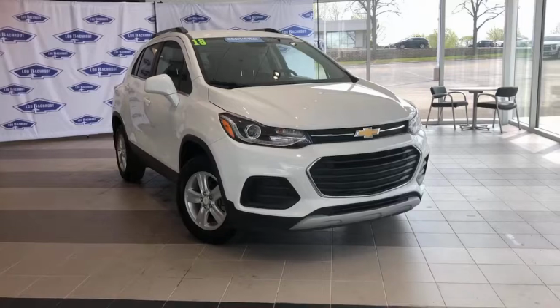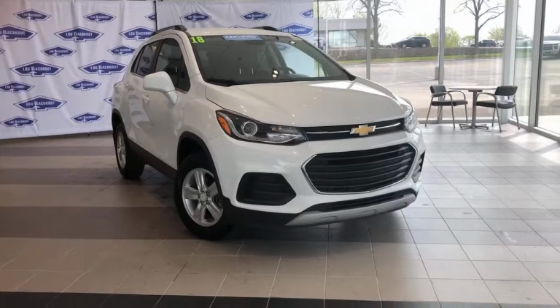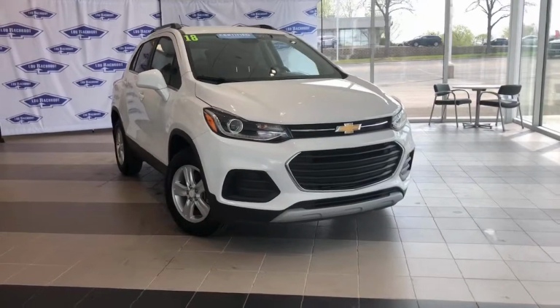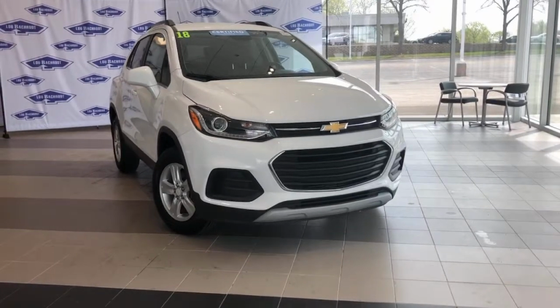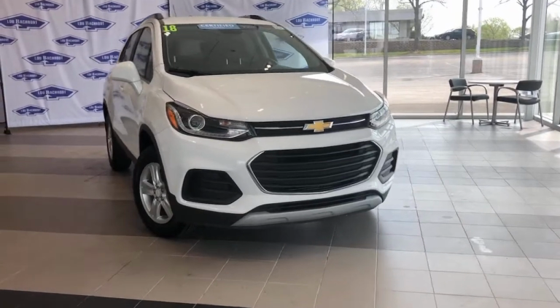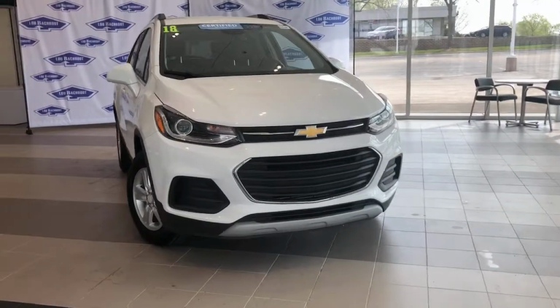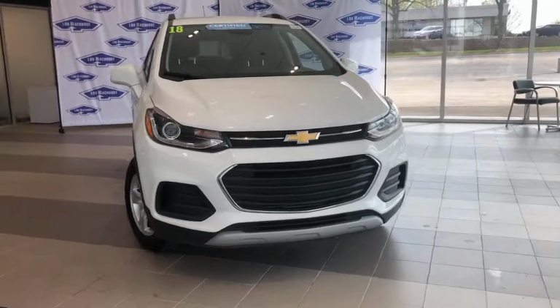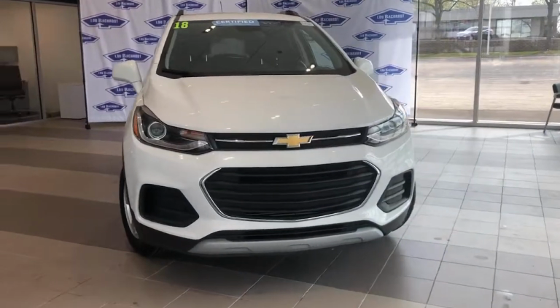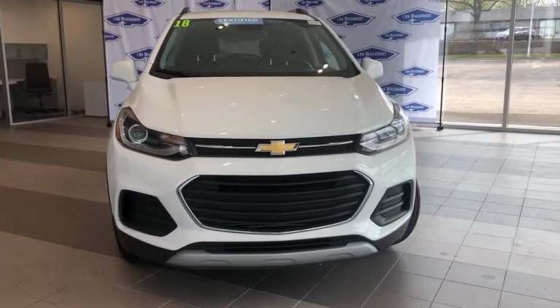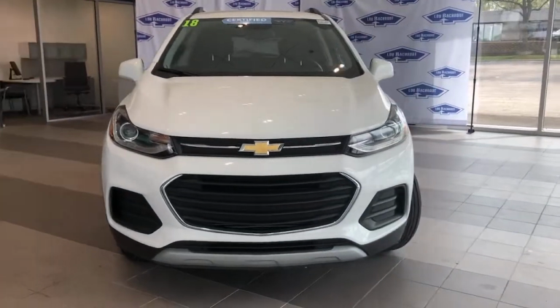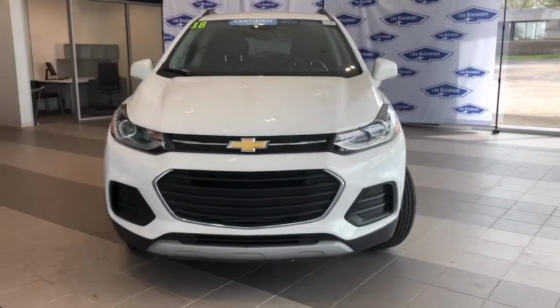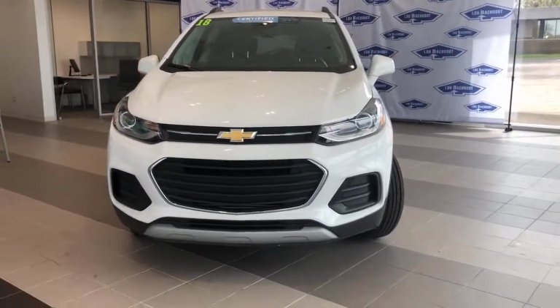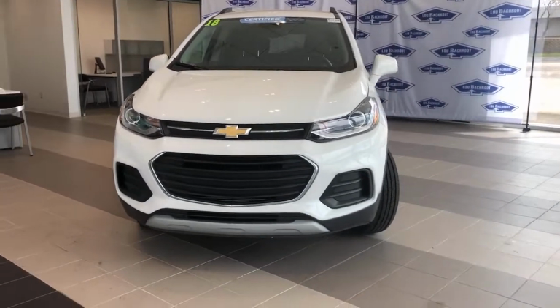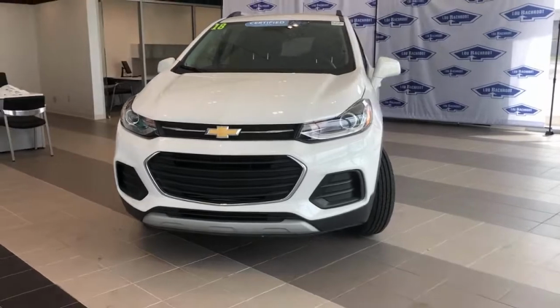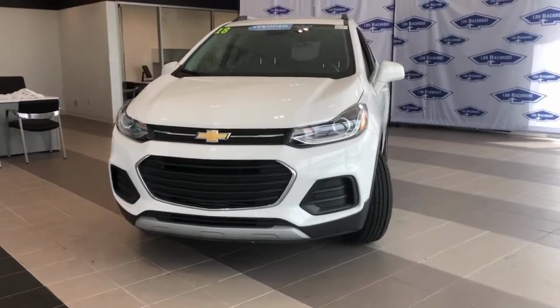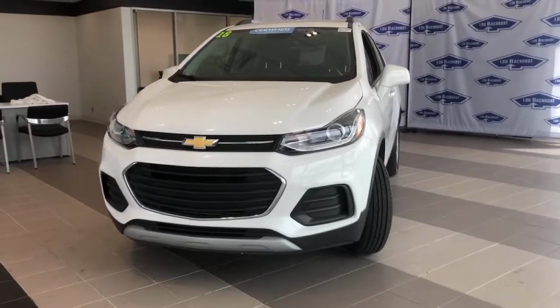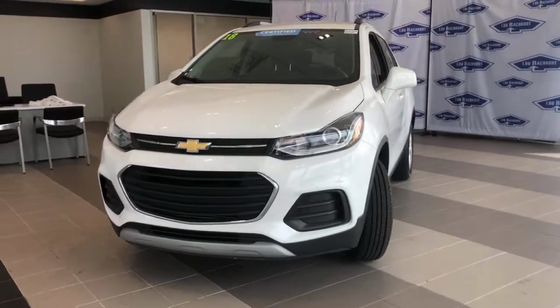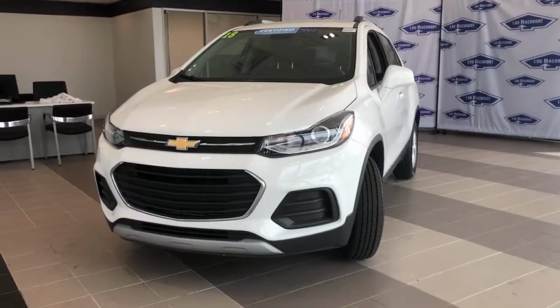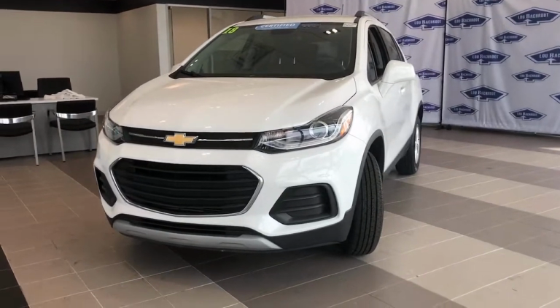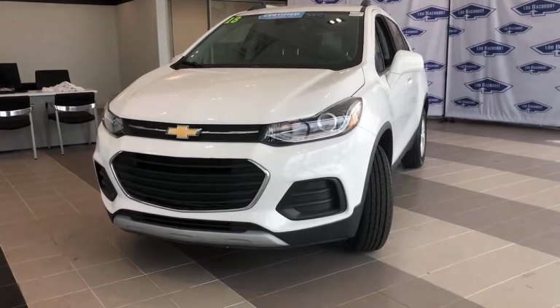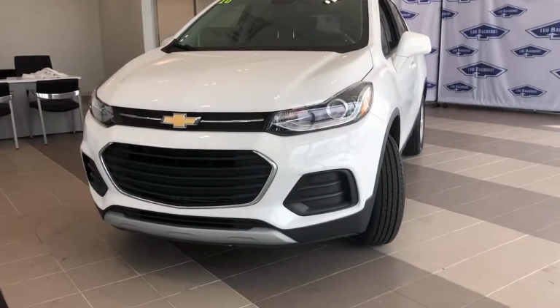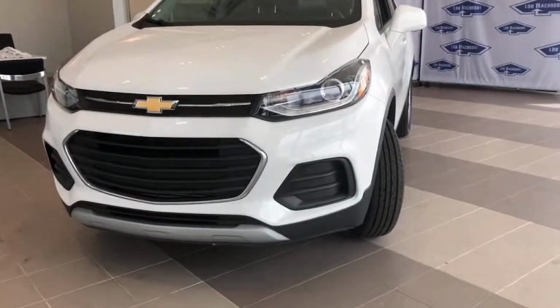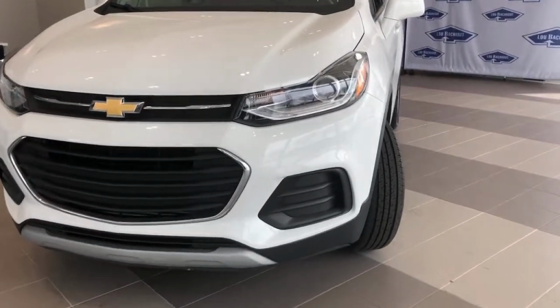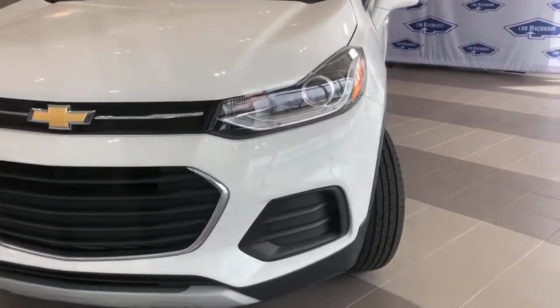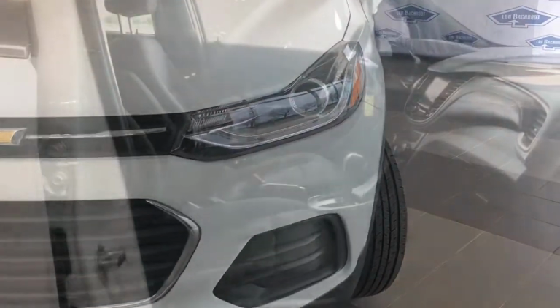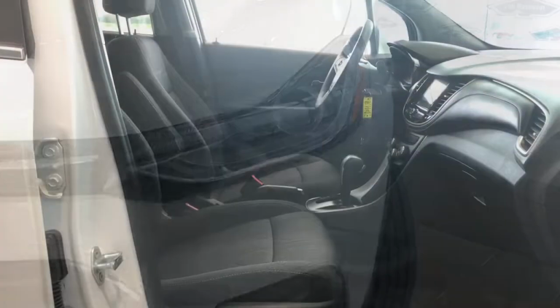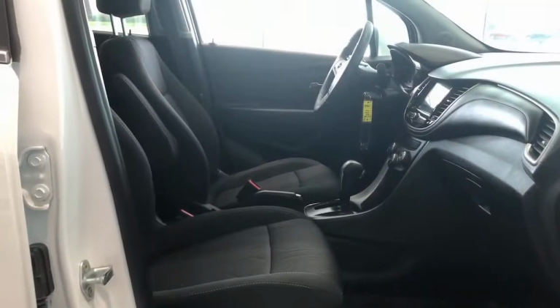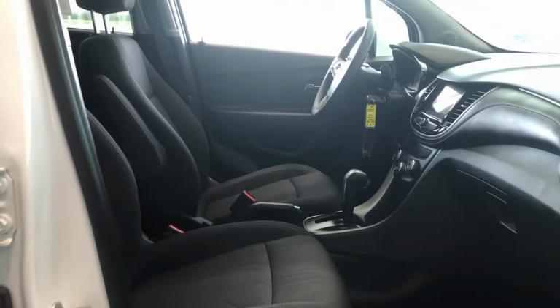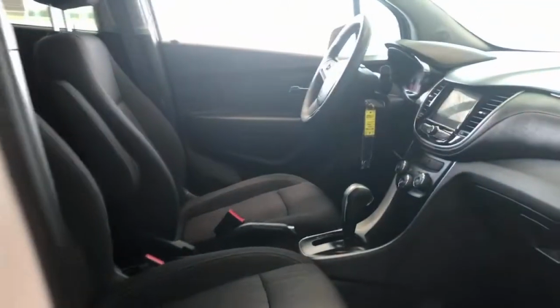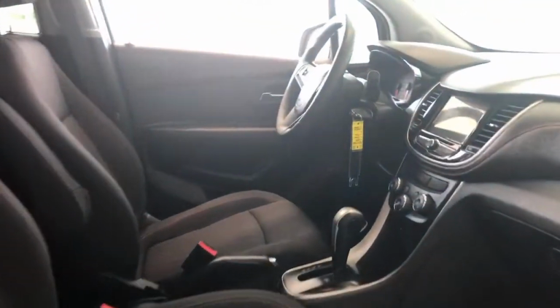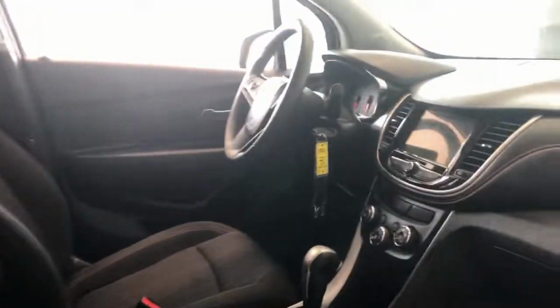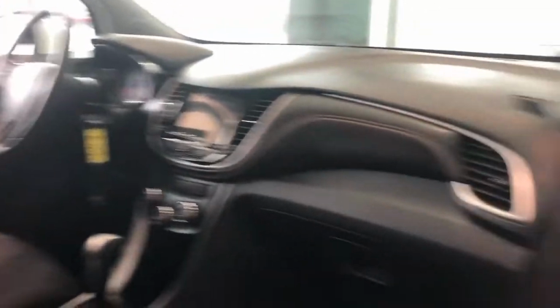Hop into the 2018 Chevrolet Trax. This vehicle still has fewer than 15,000 miles on the clock, so it won't last long. The Trax makes navigating the city fun and energizing.